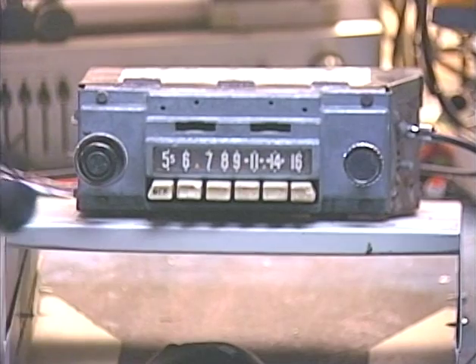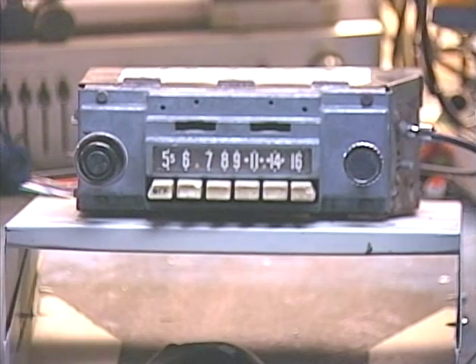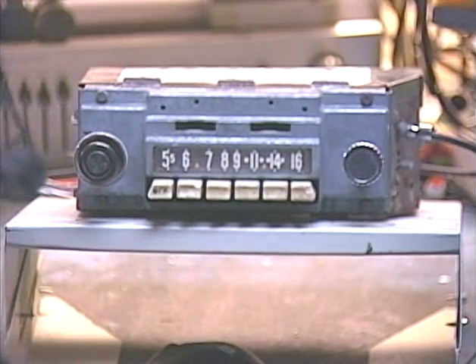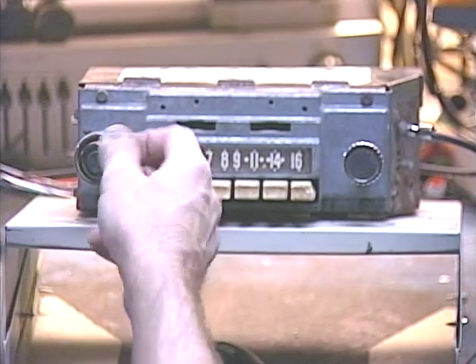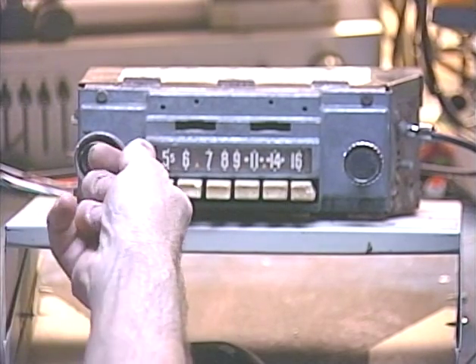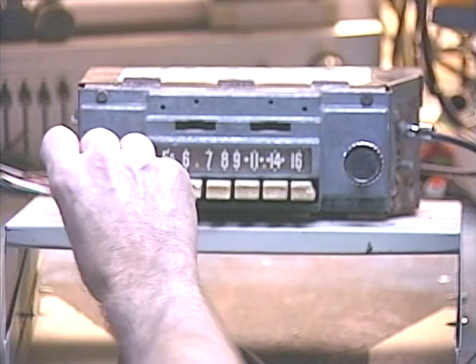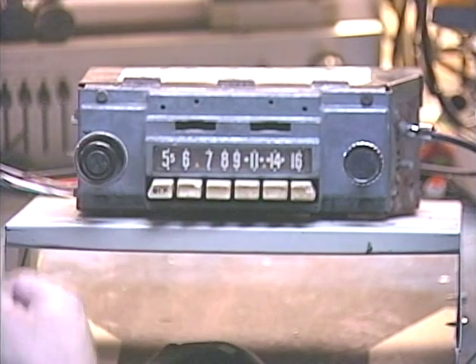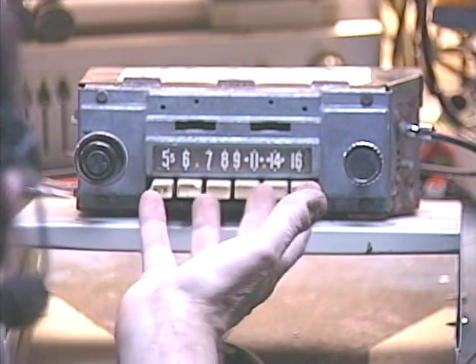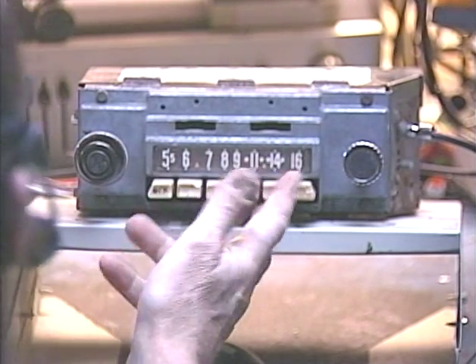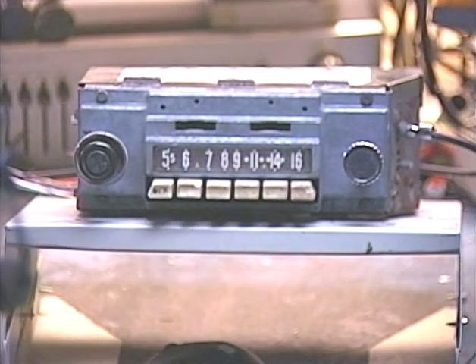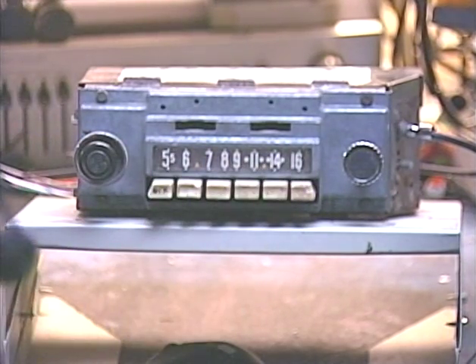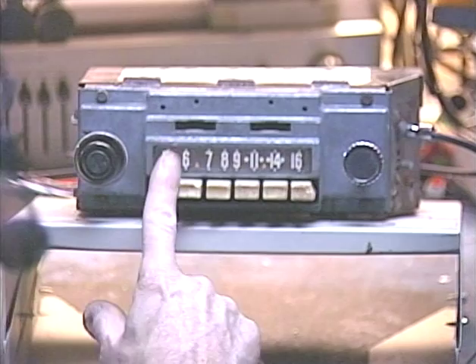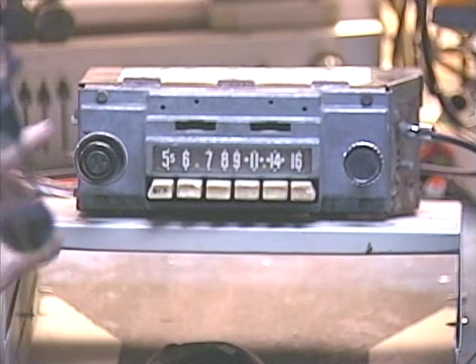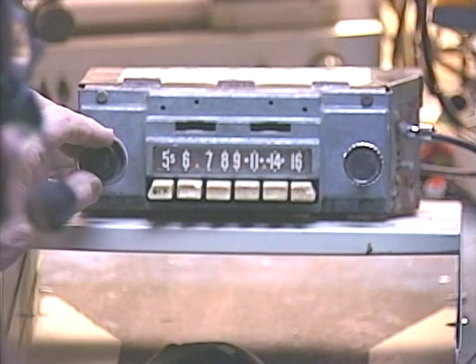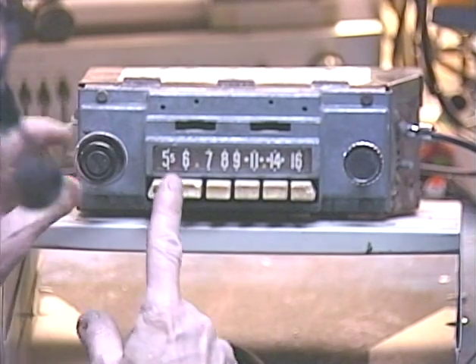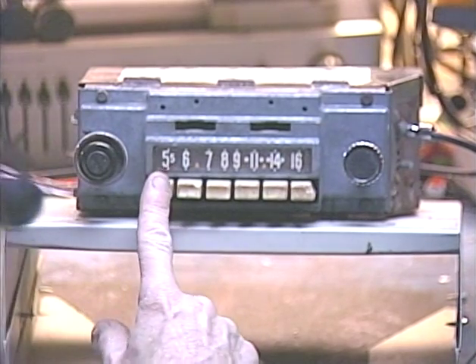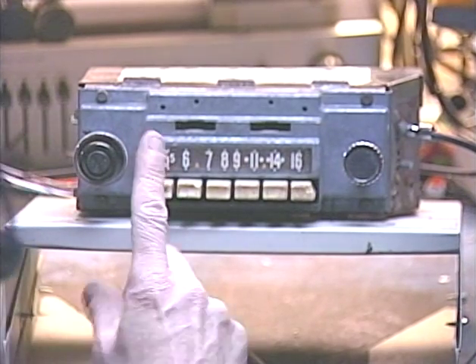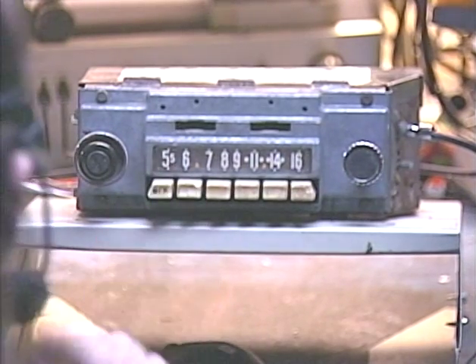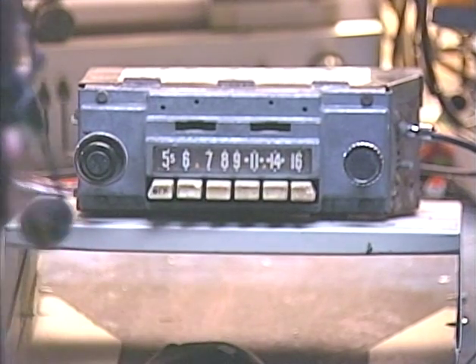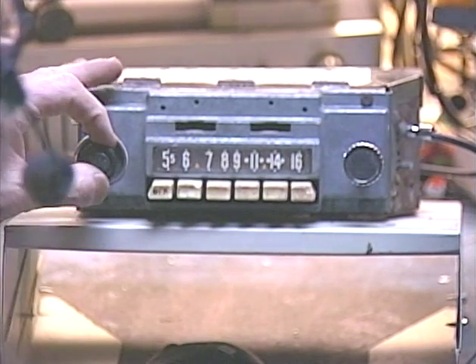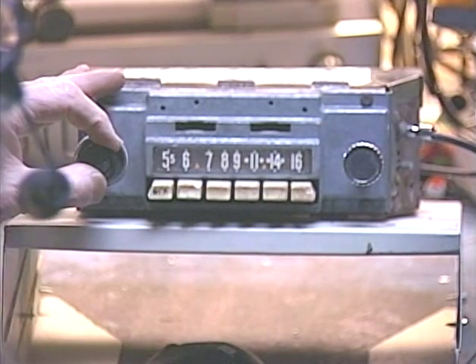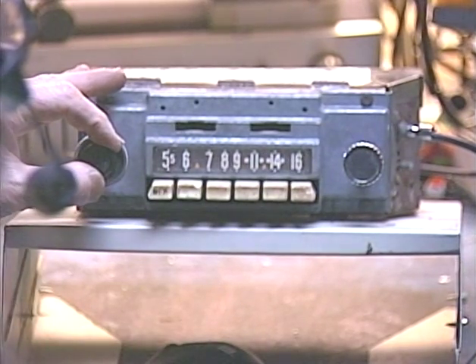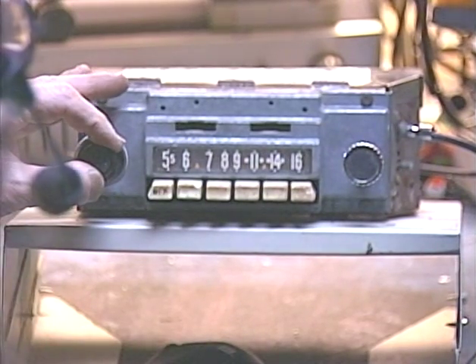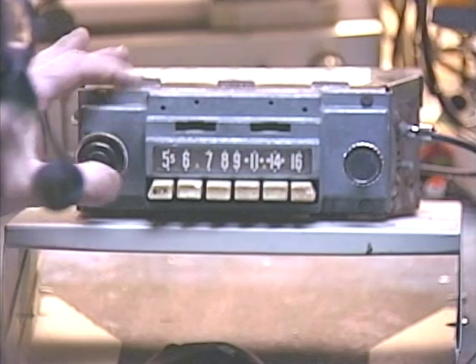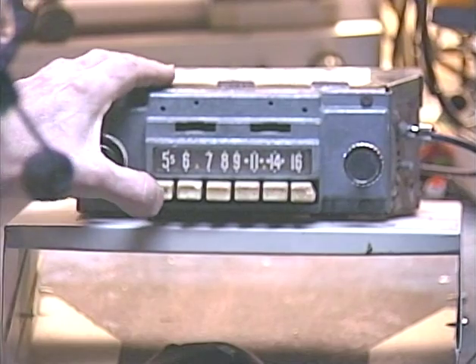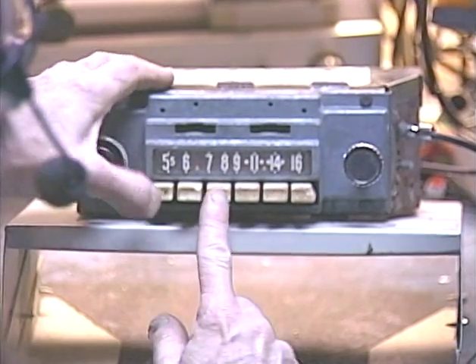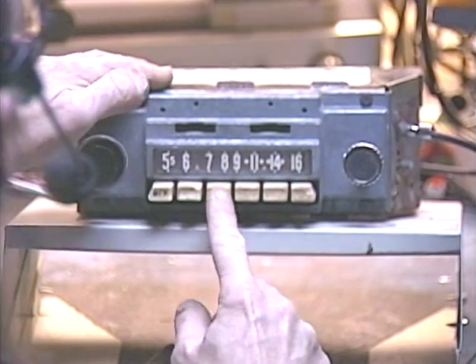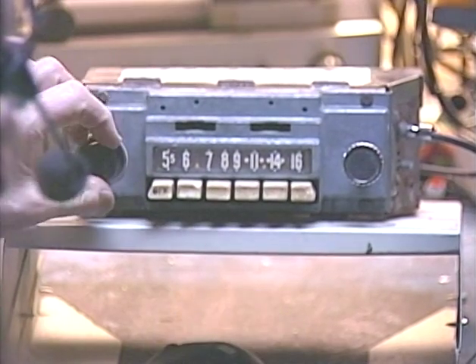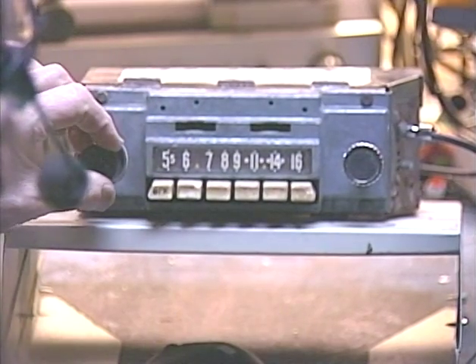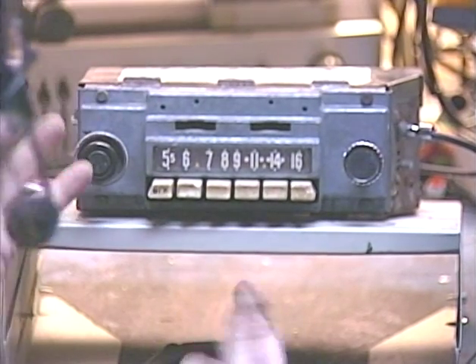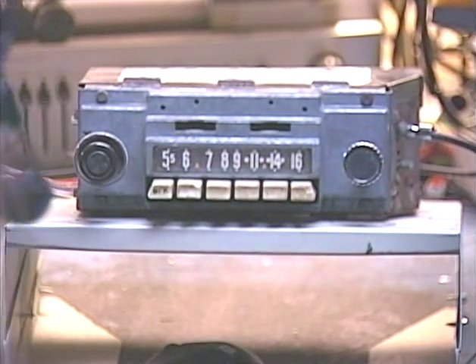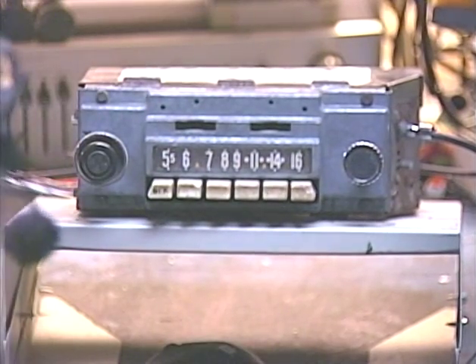Ordinarily you would just turn the unit off and turn it right back on to change bands on this type of radio. But because the leftmost push button is actually the off switch, we have to be kind of quick to turn it off and then back on like that. And now it's on the AM band.